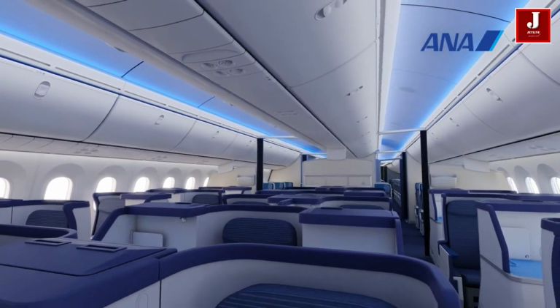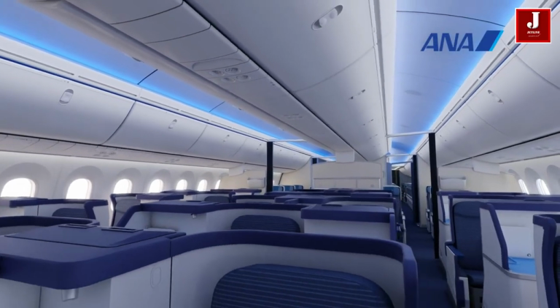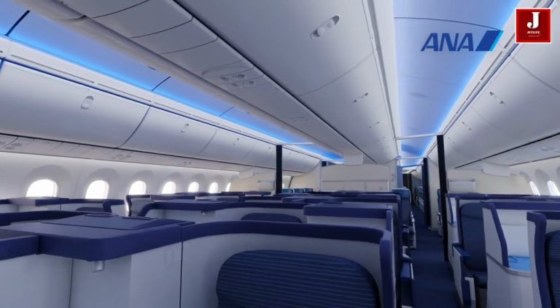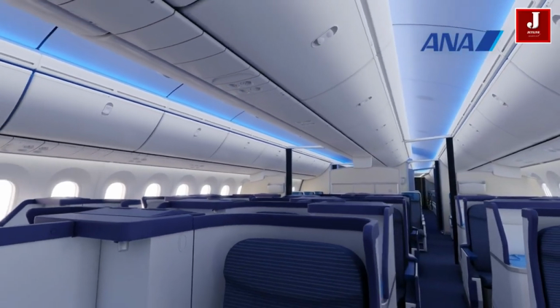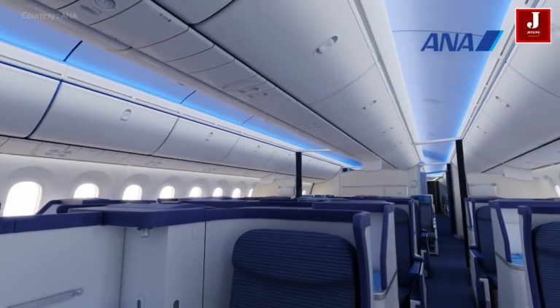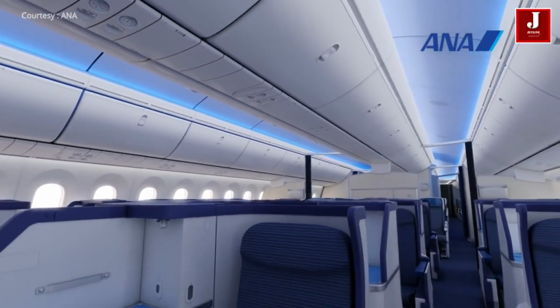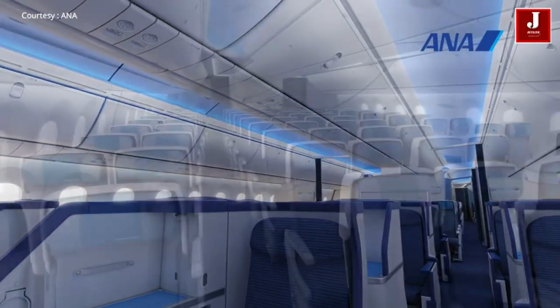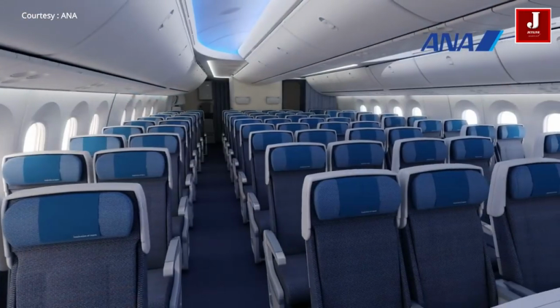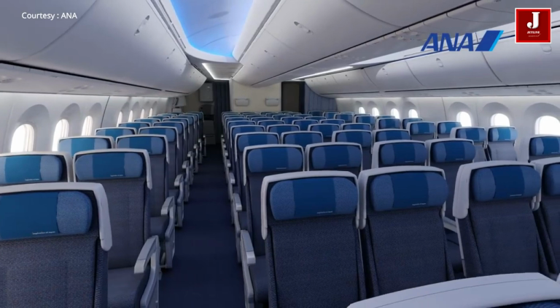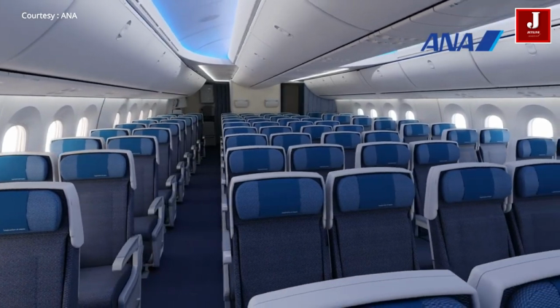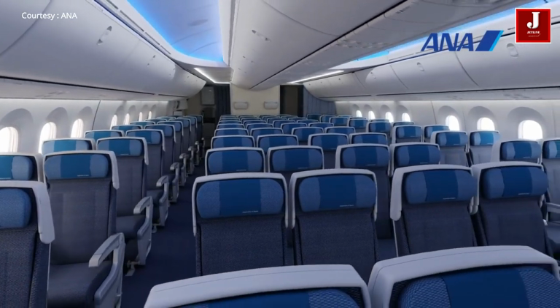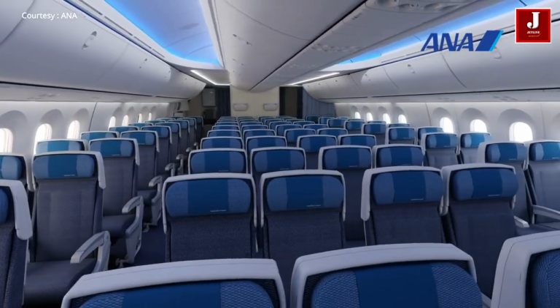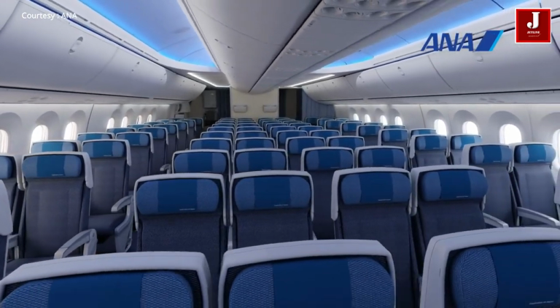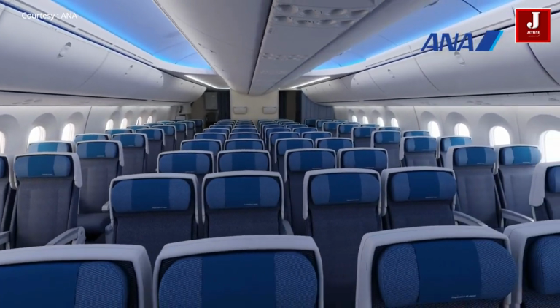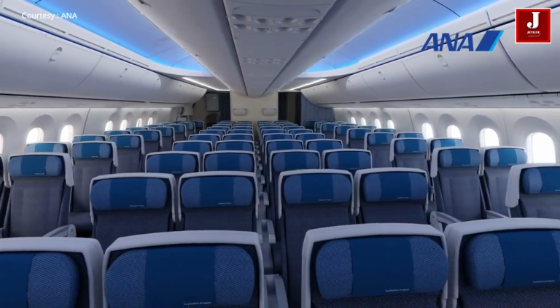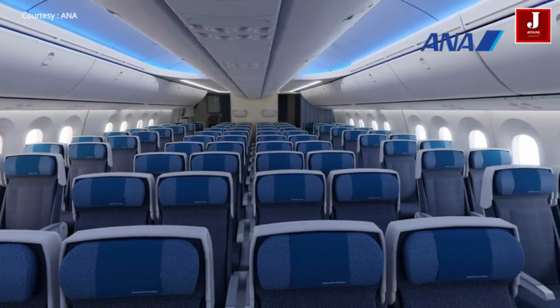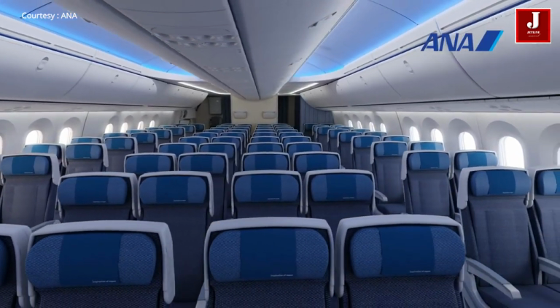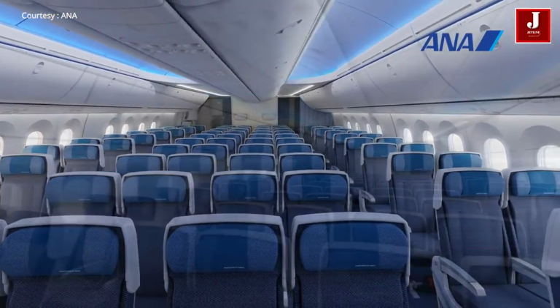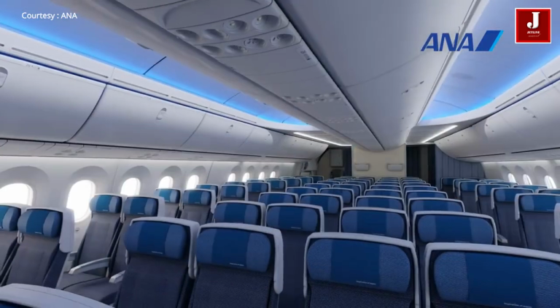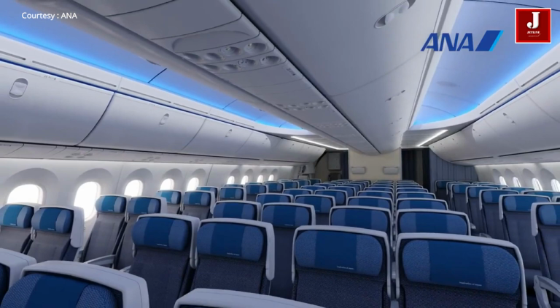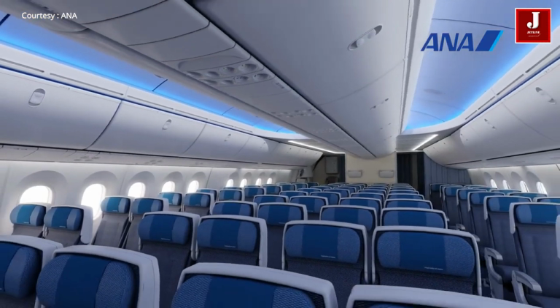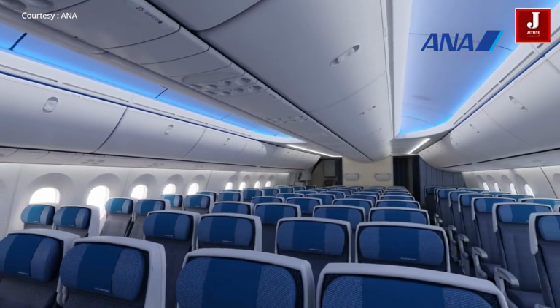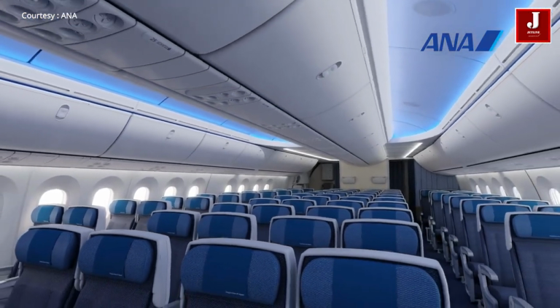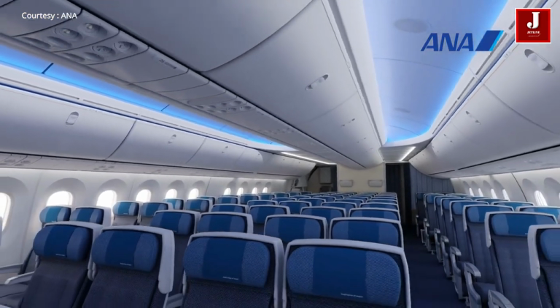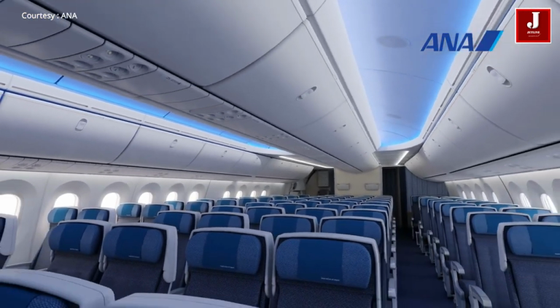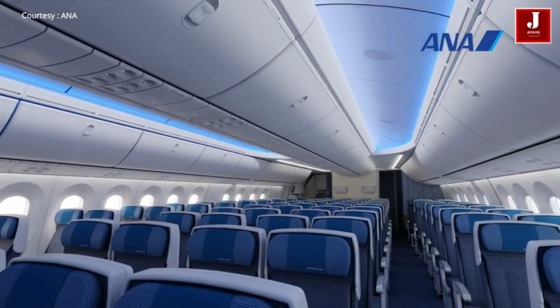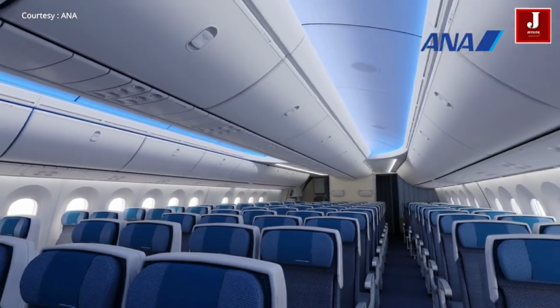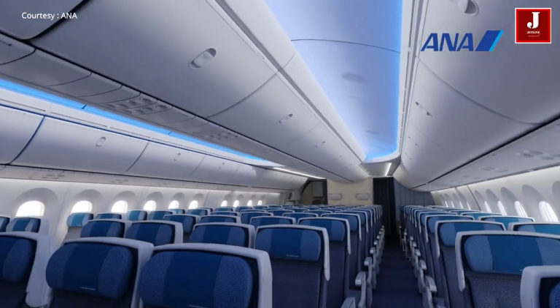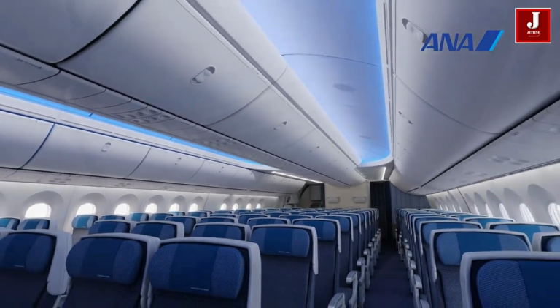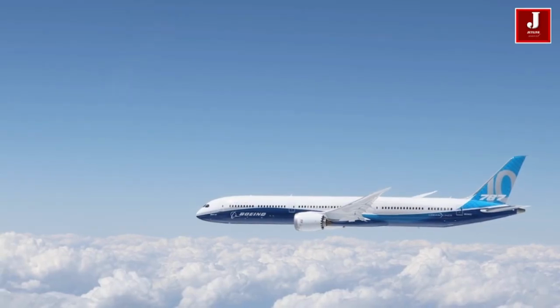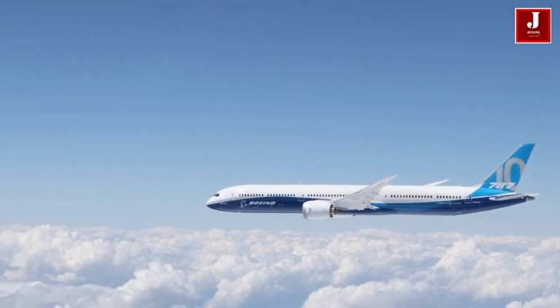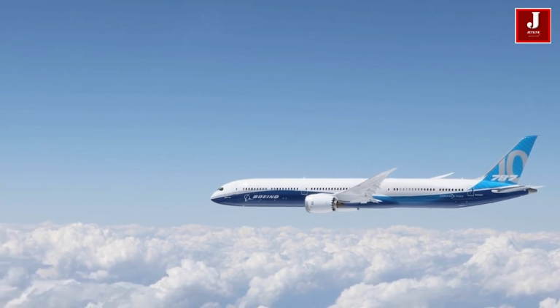On April 26, 2004, Japanese airline All Nippon Airways became the launch customer for the 7E7, and they expected to have the plane delivered in 2008. In 2005 it was renamed 787.